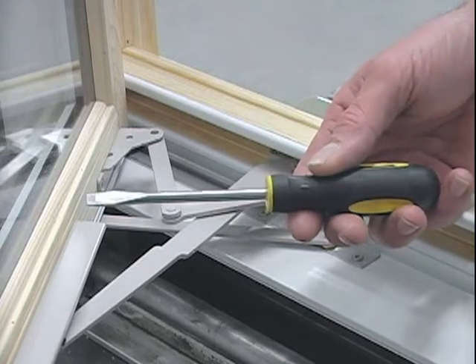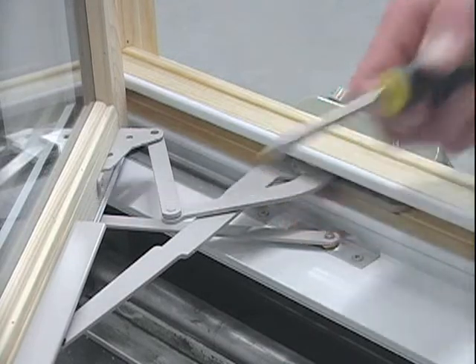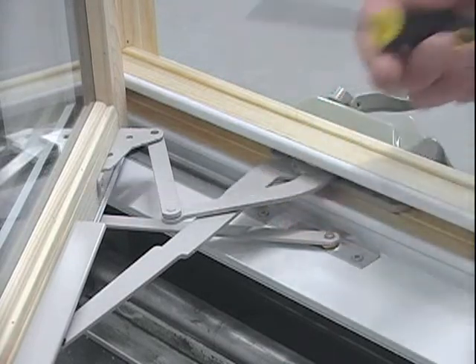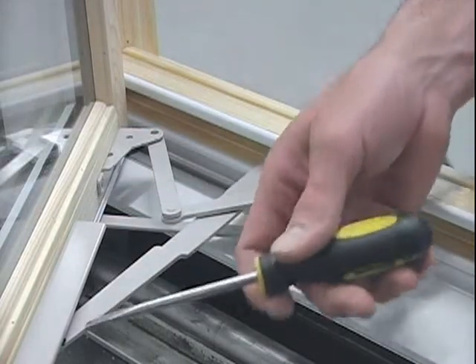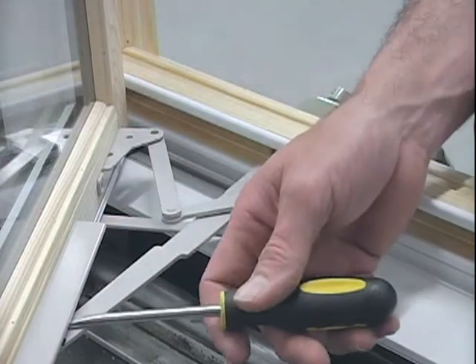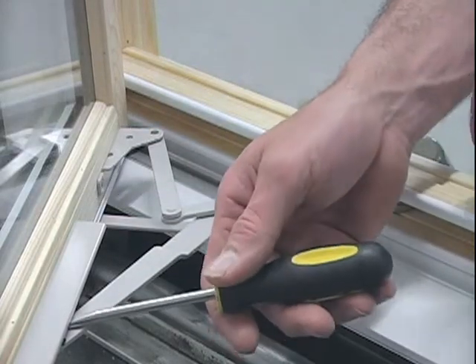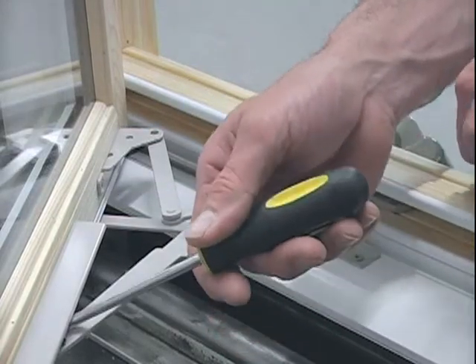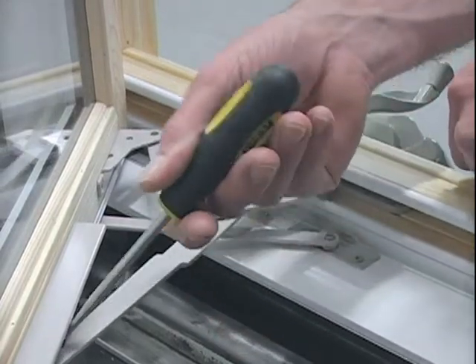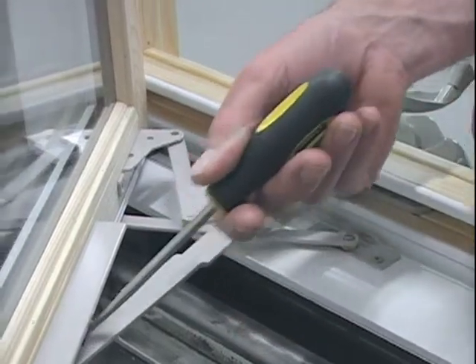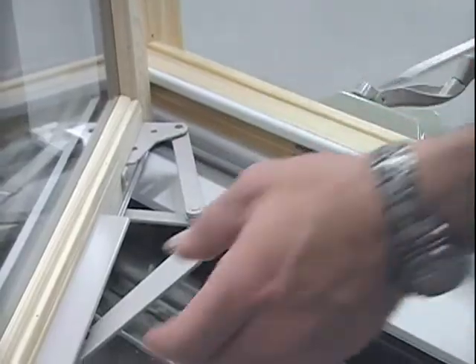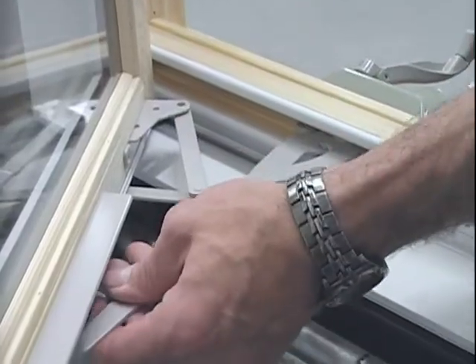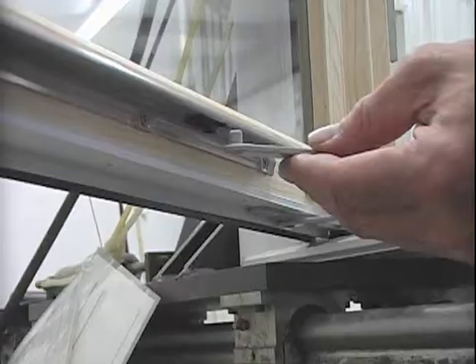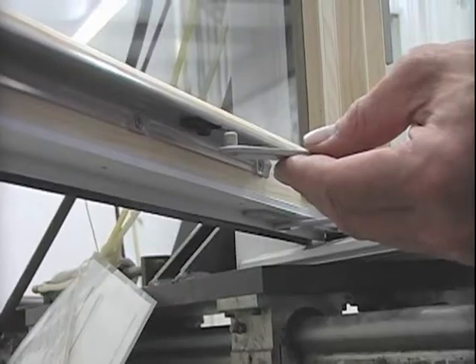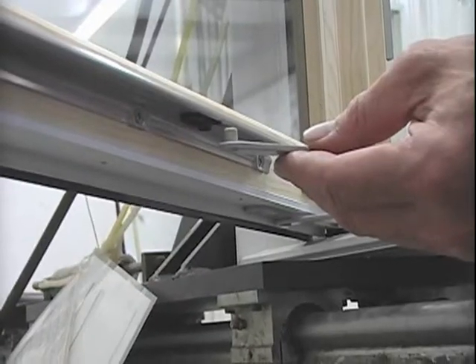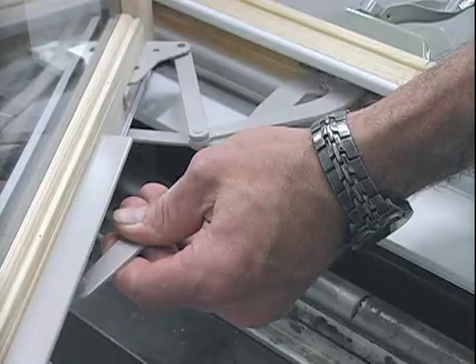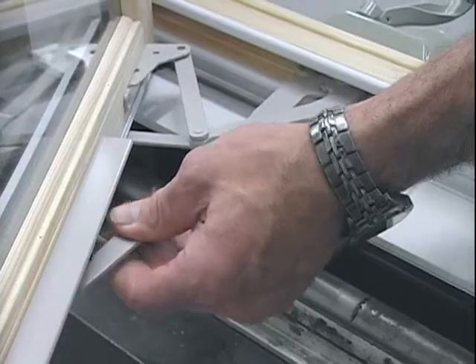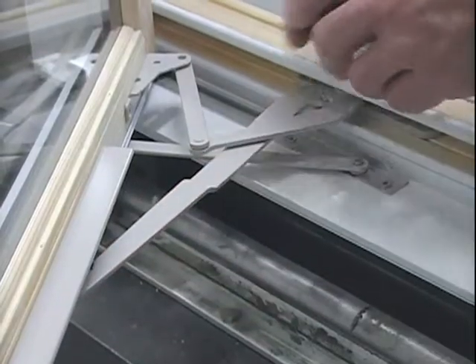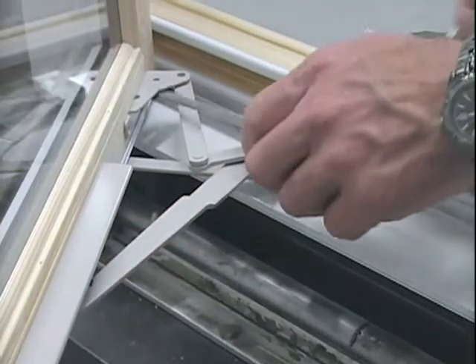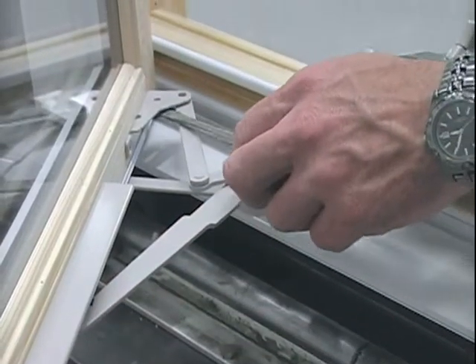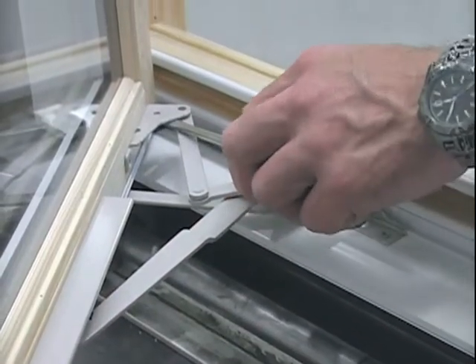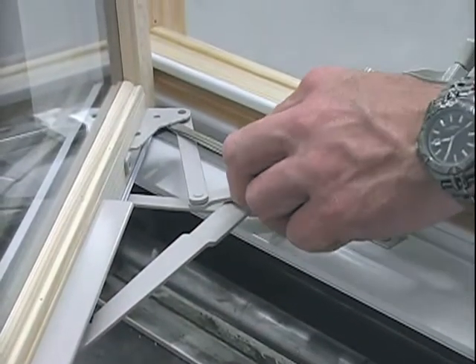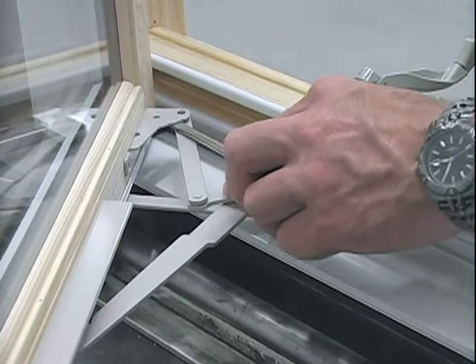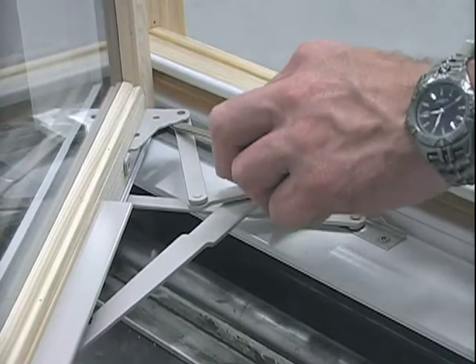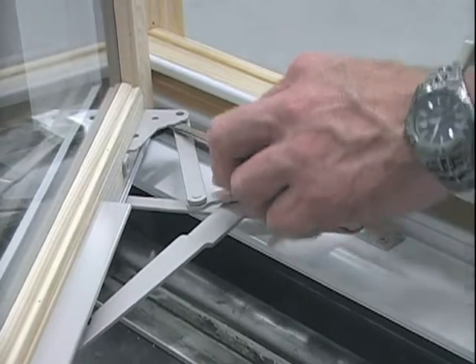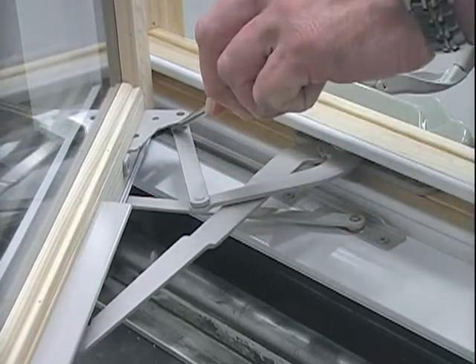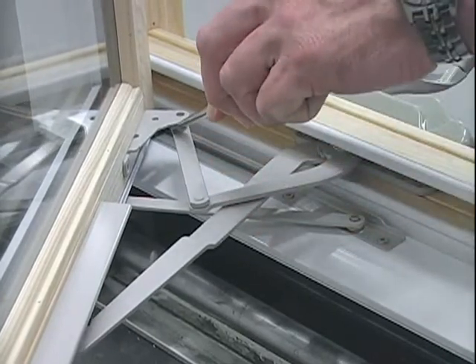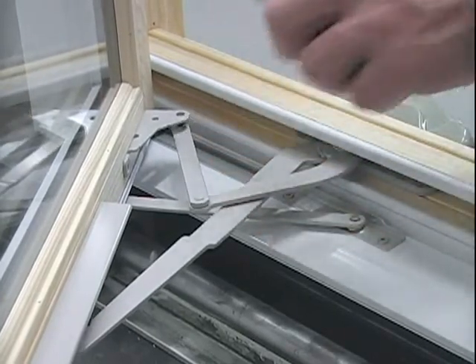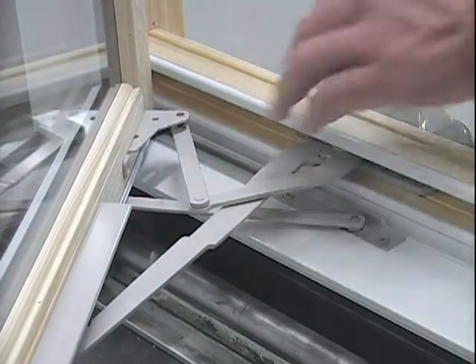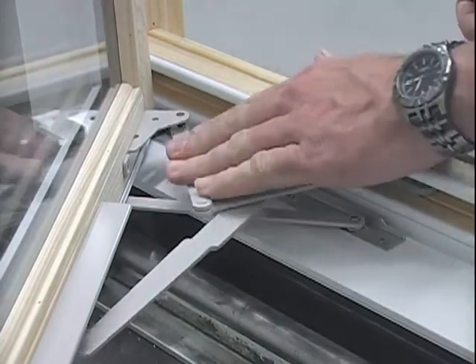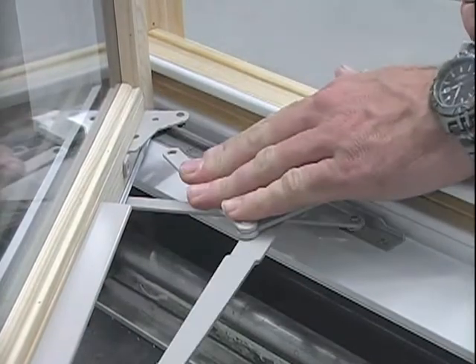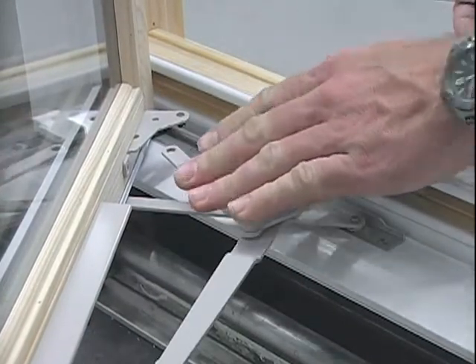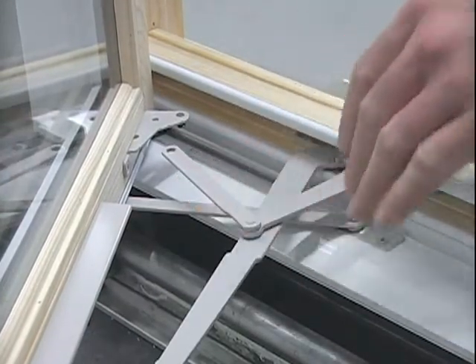First, you'll want to pry down on the swing arm to pop the swing arm out of the track. Next, take the flat screwdriver between your pivot bar arm and pivot bracket and push down.